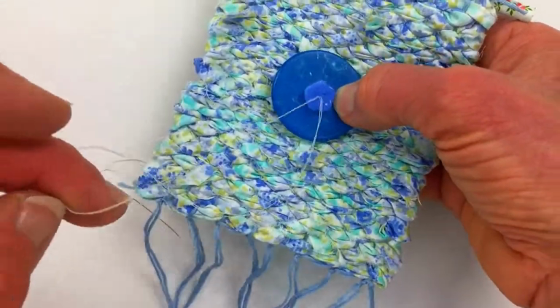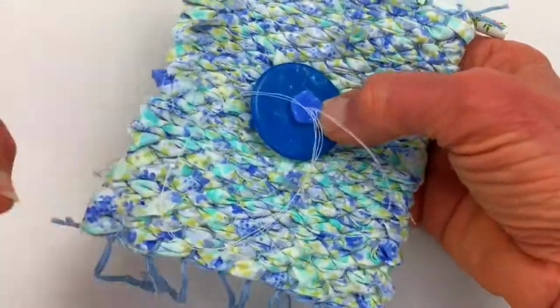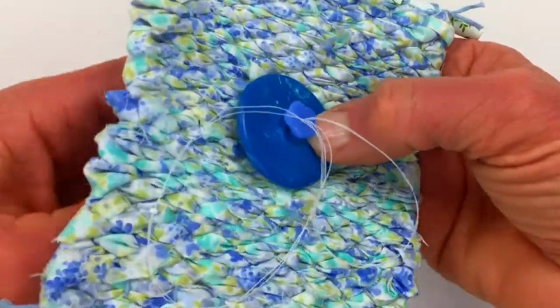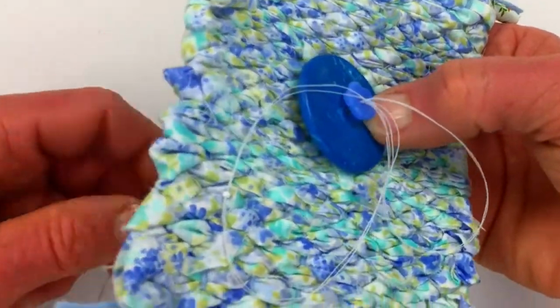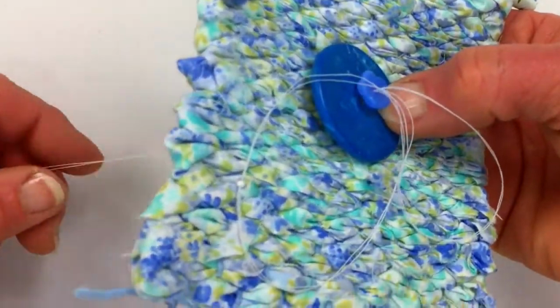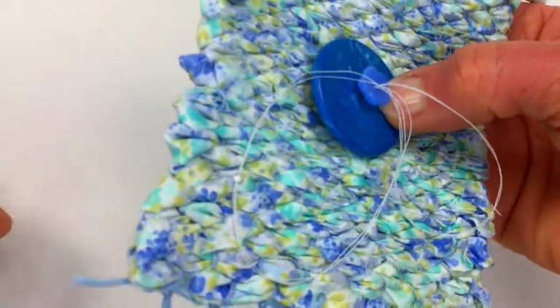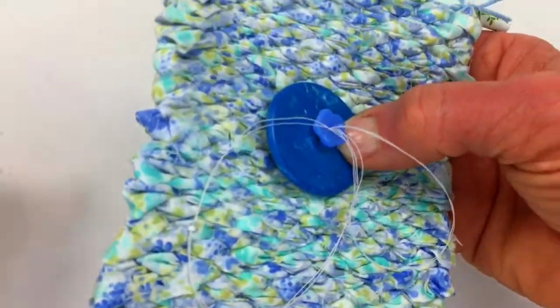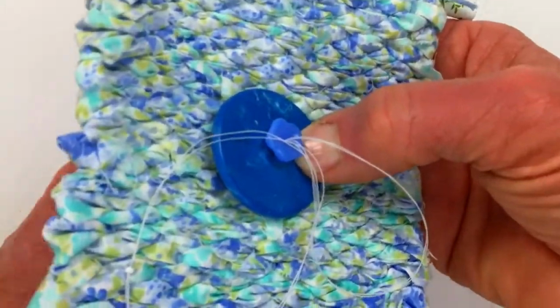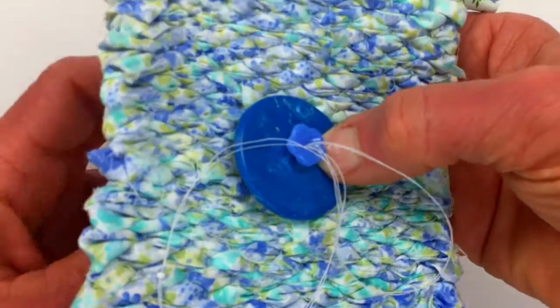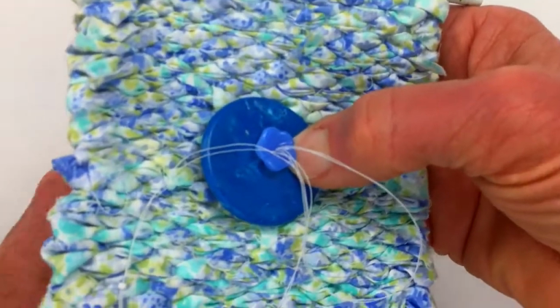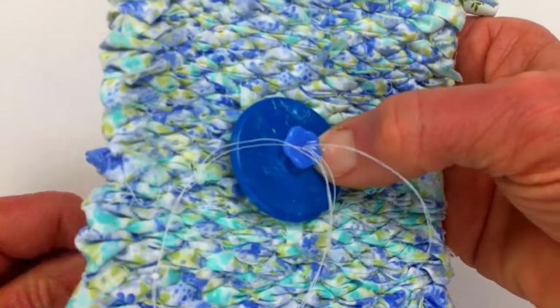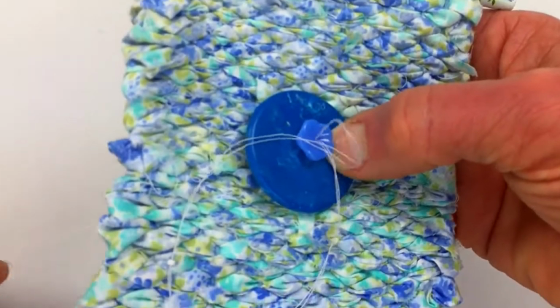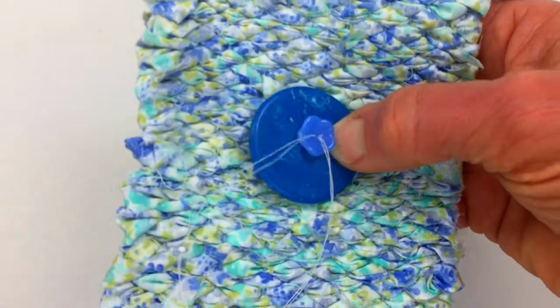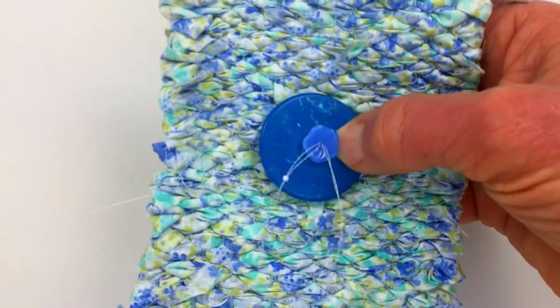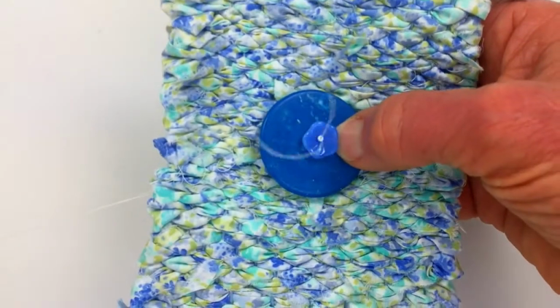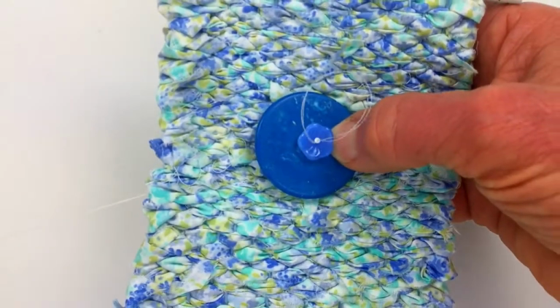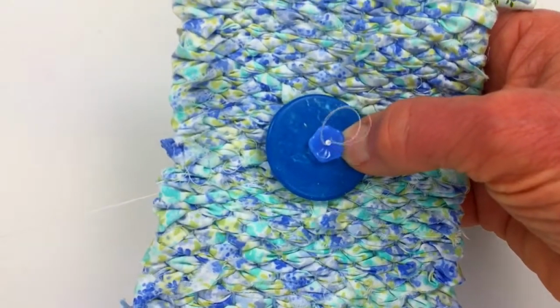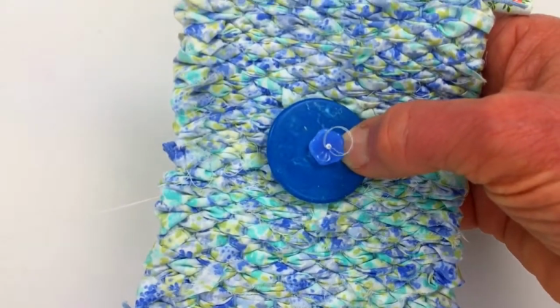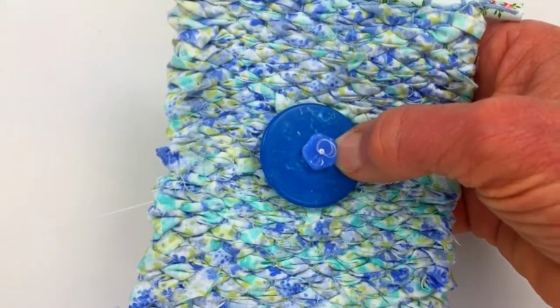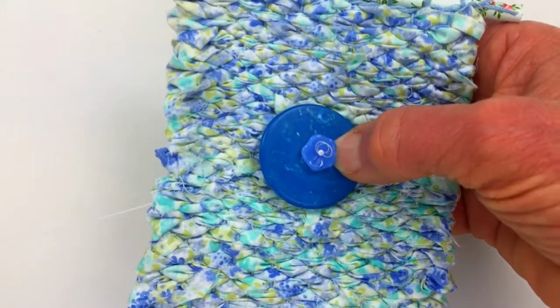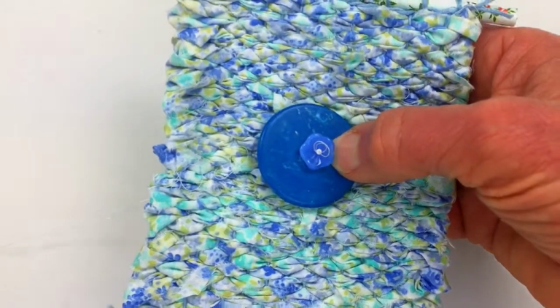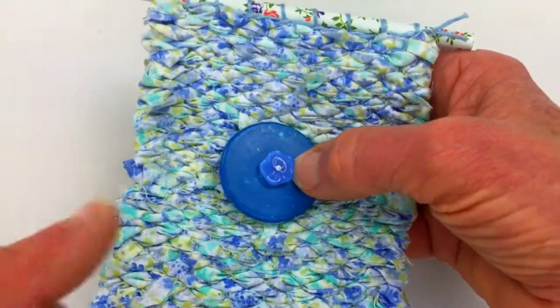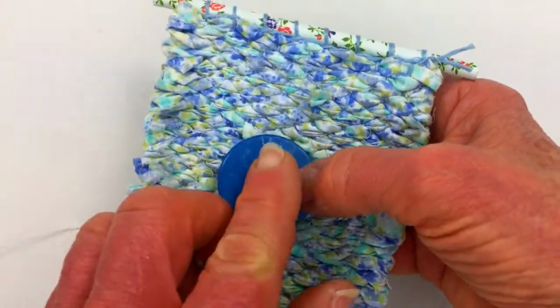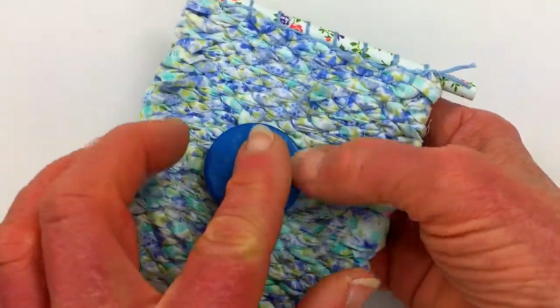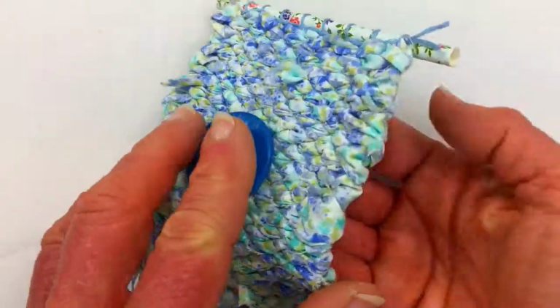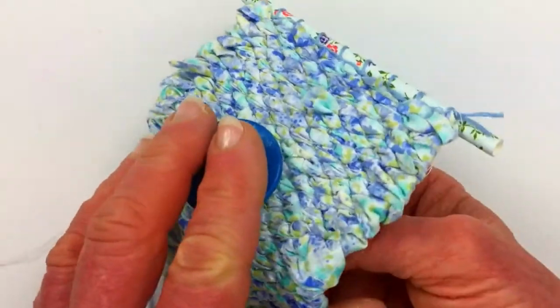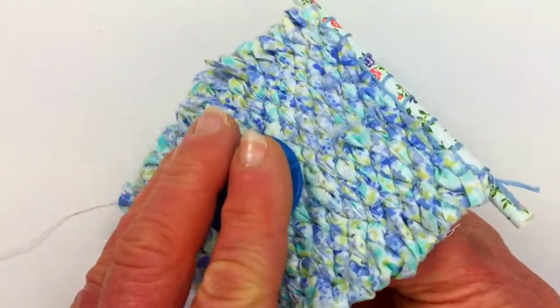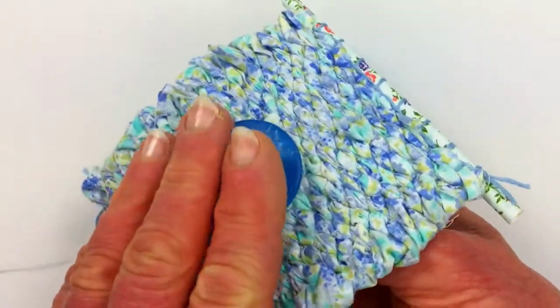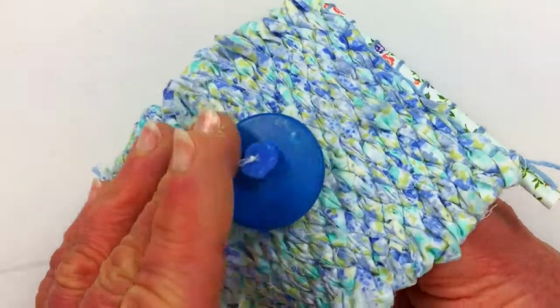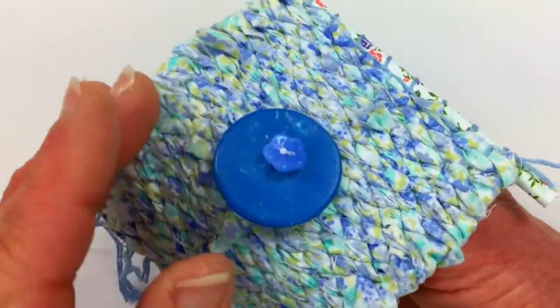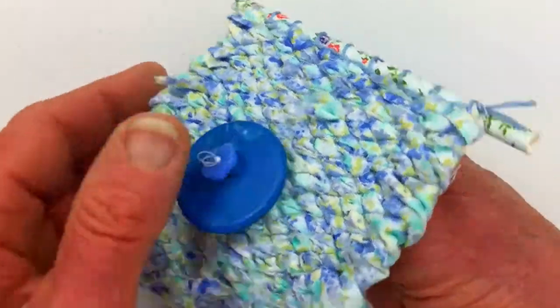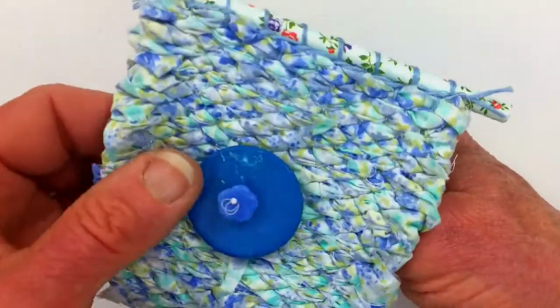I'm going to make sure my thread is all going through right before I turn it over. I'm going to turn it over now.